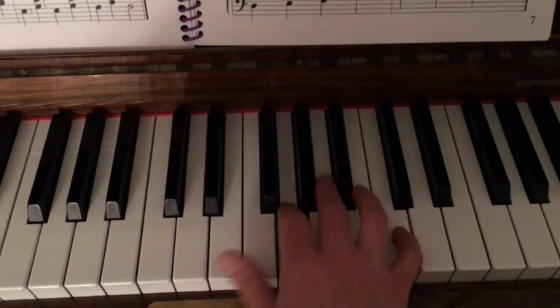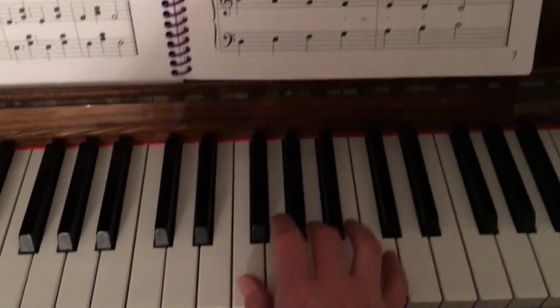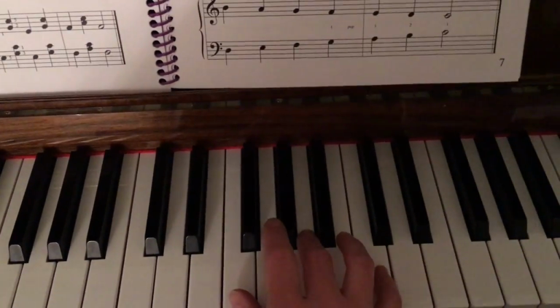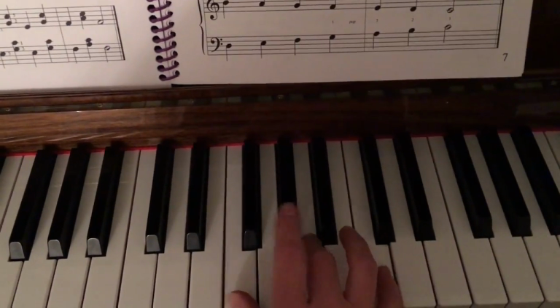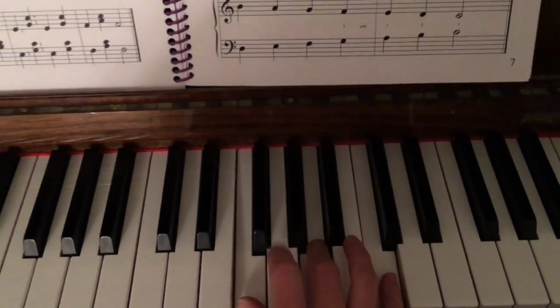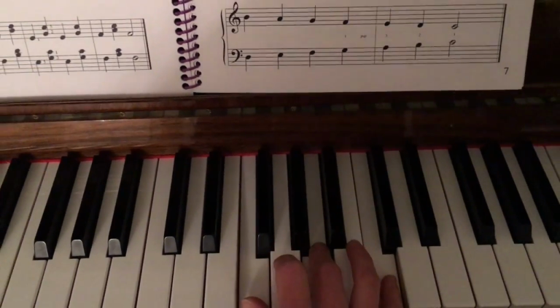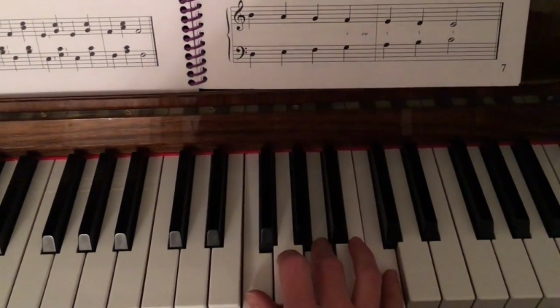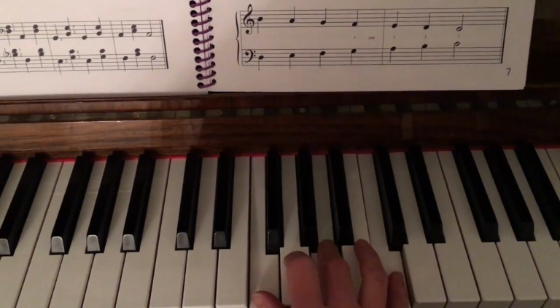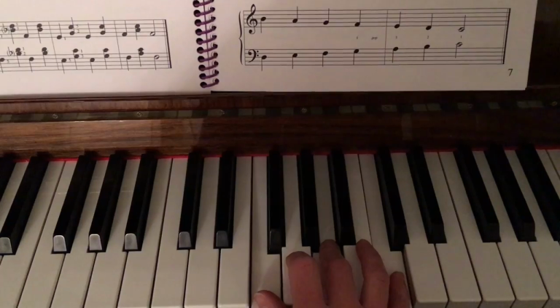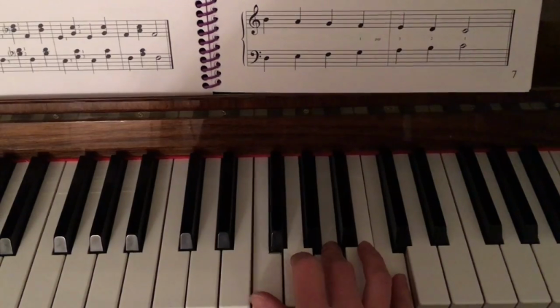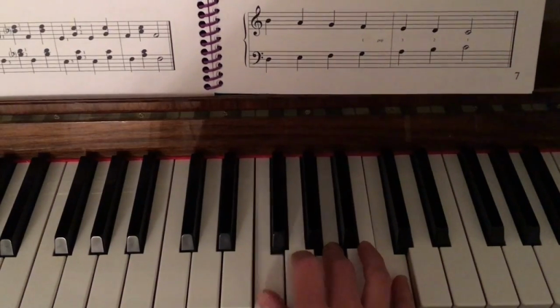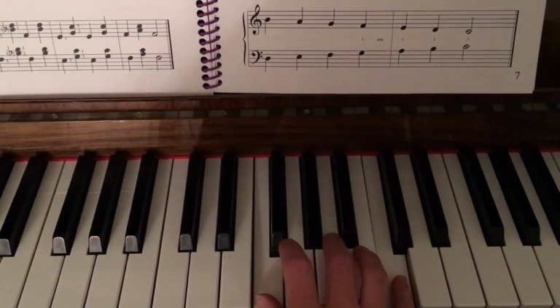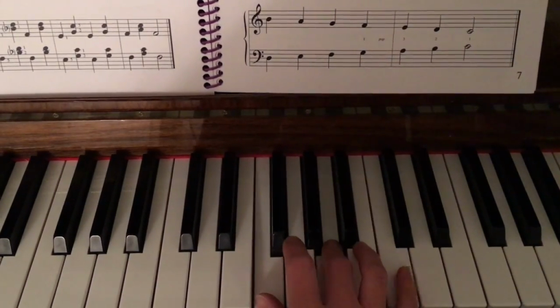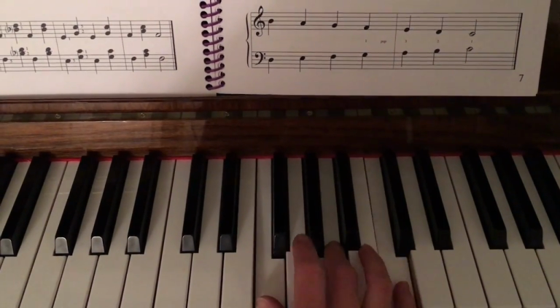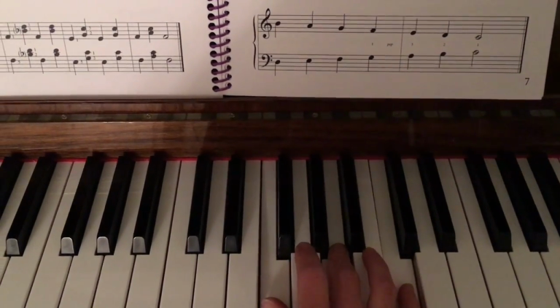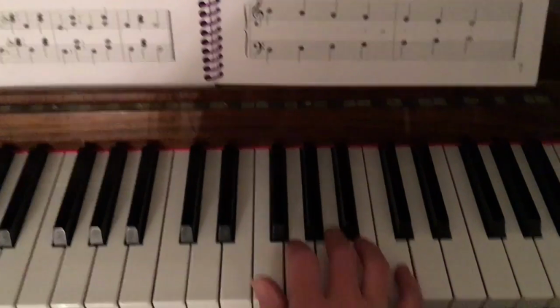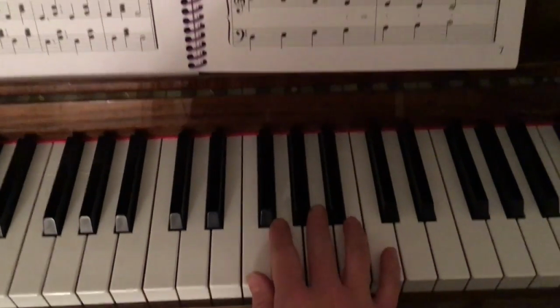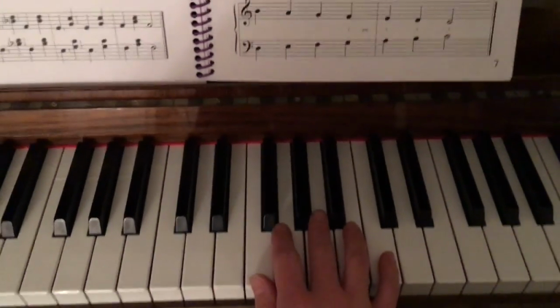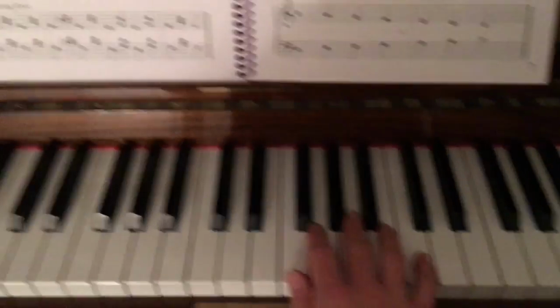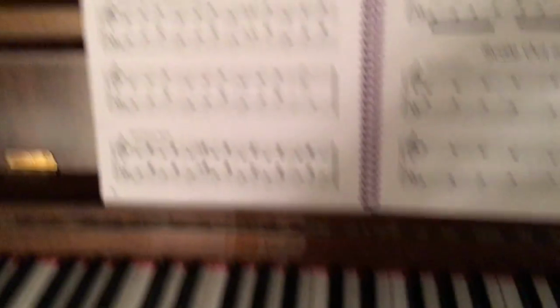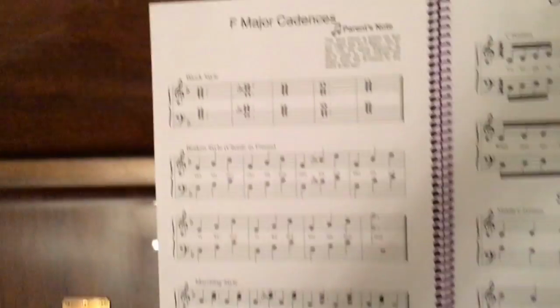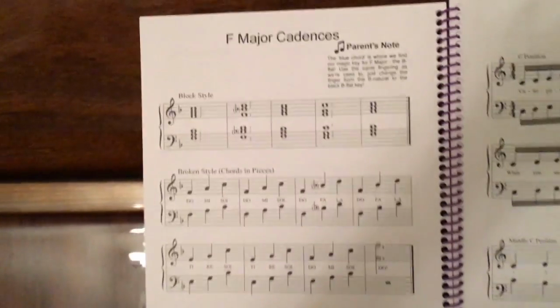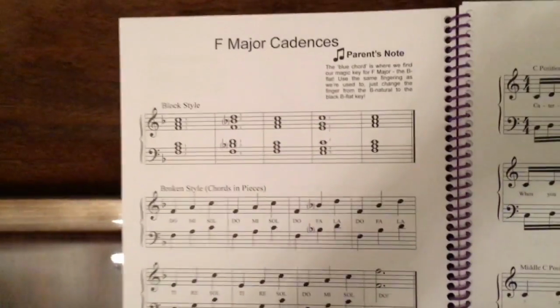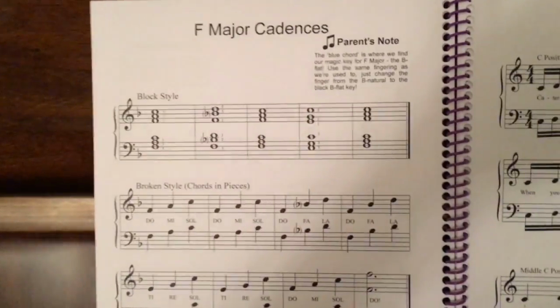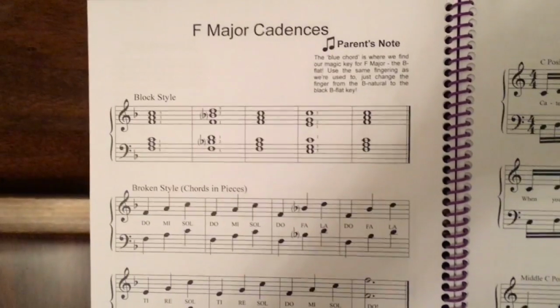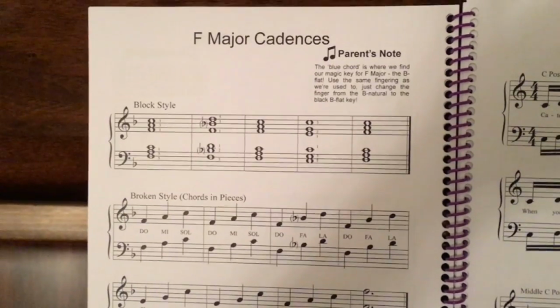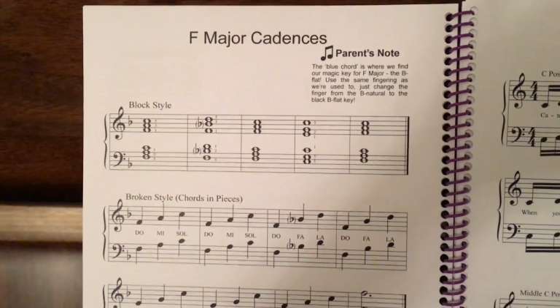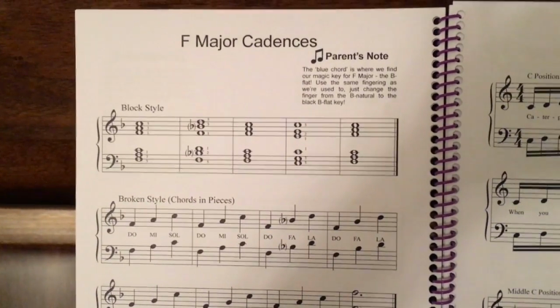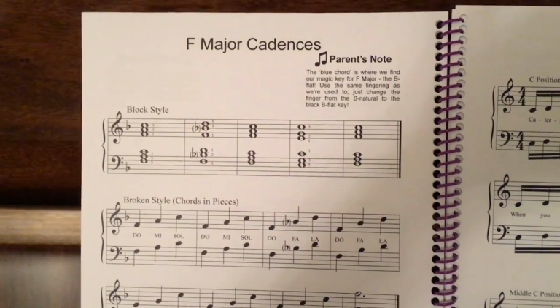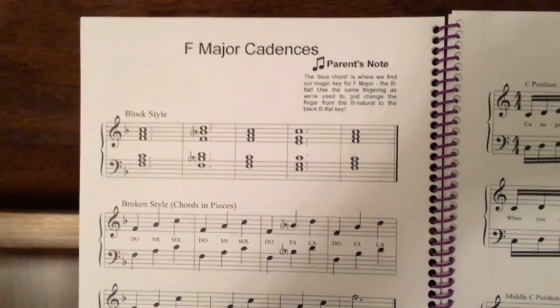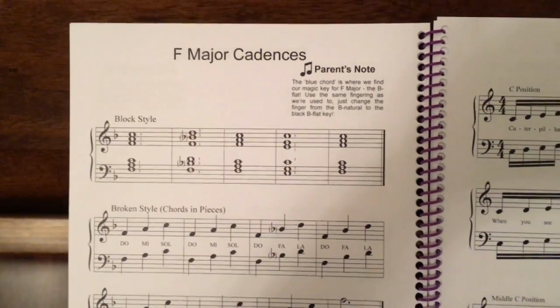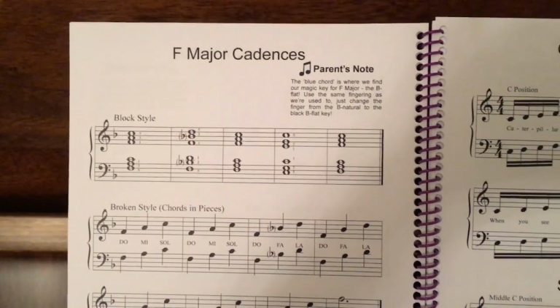And back to red. To B, Sol. Here's a quick time through one more time. You see that it goes red, blue, red, yellow, red.